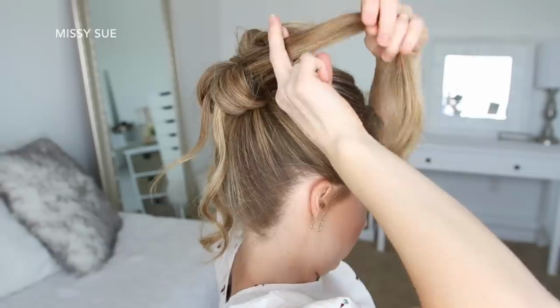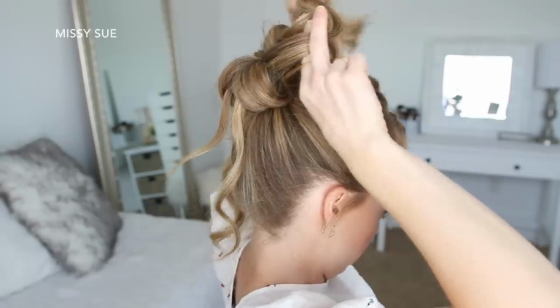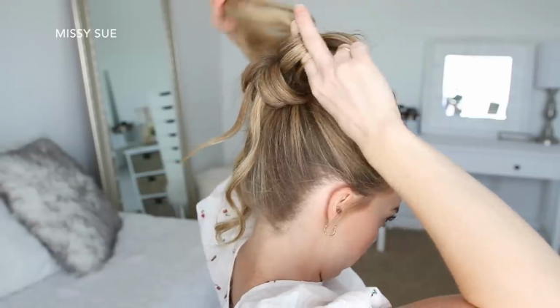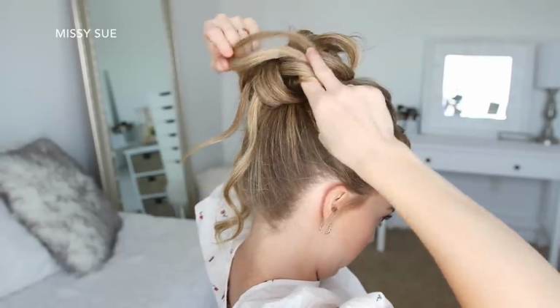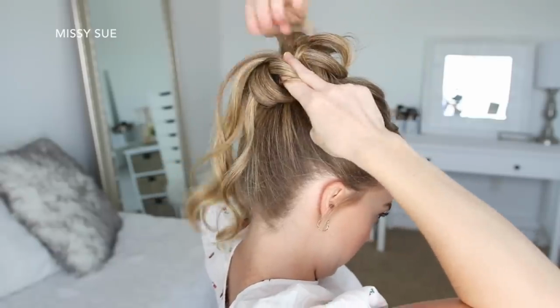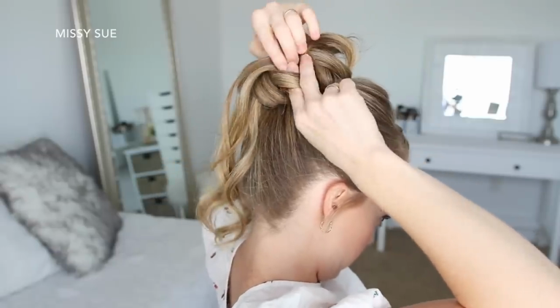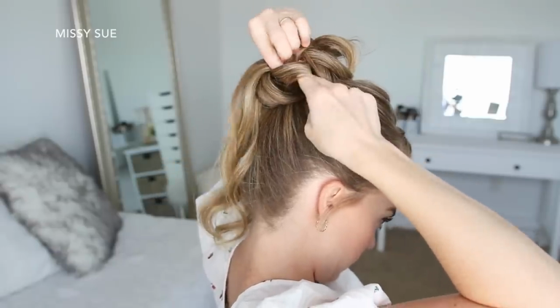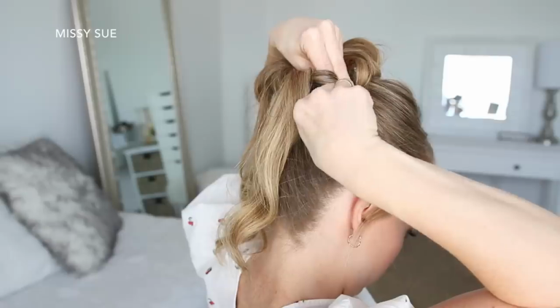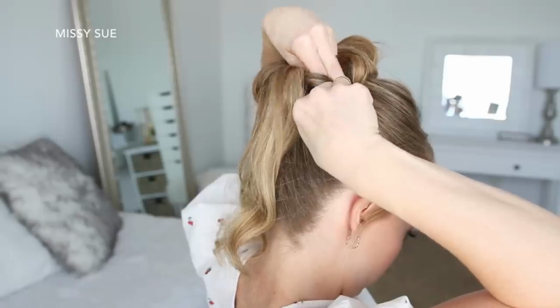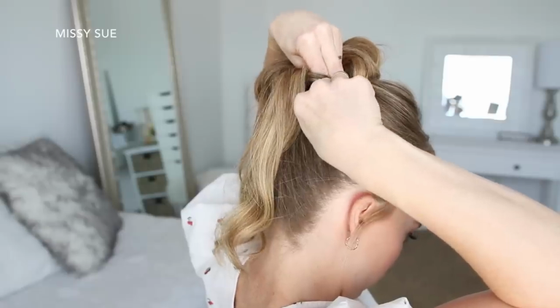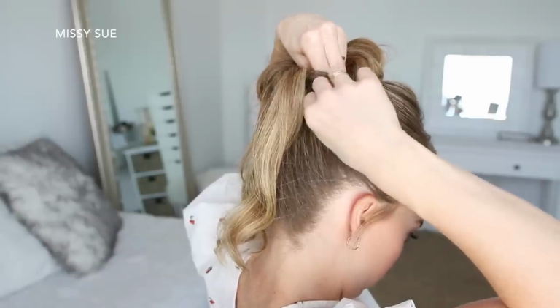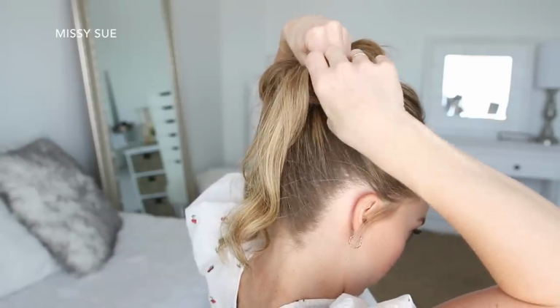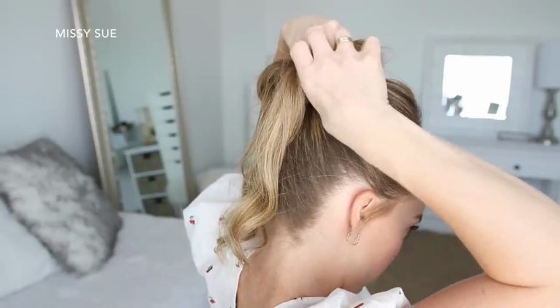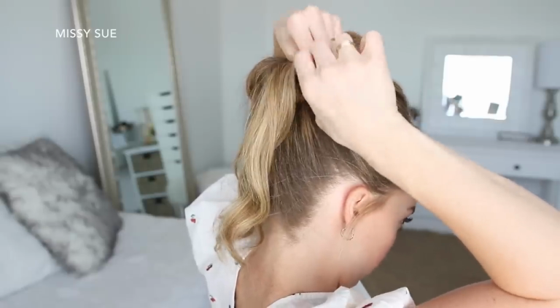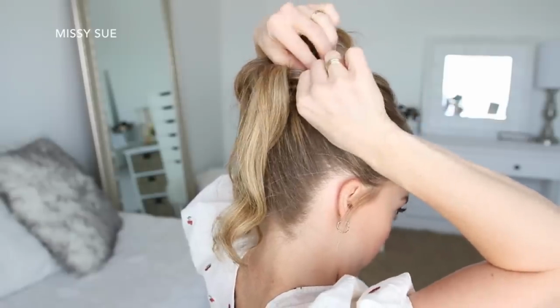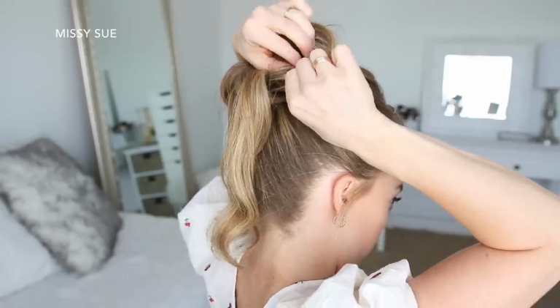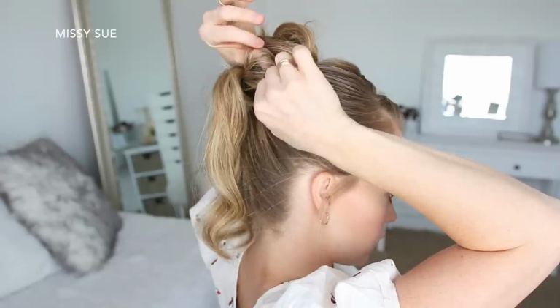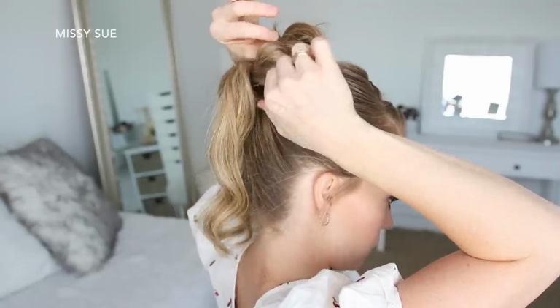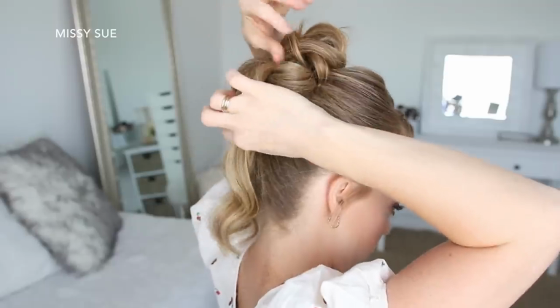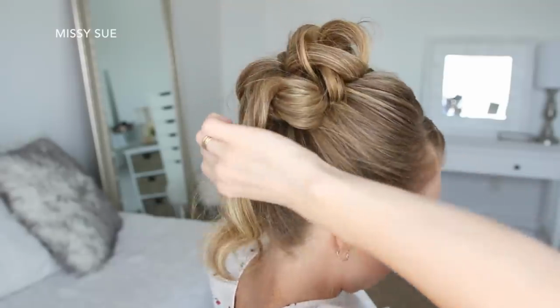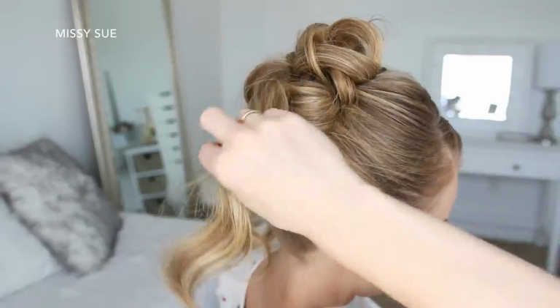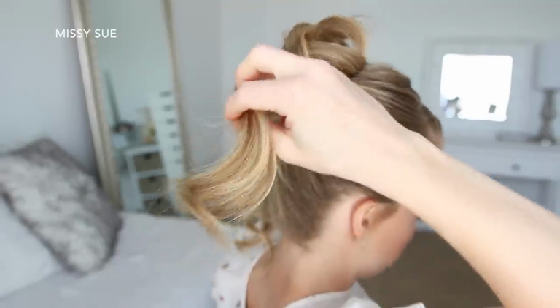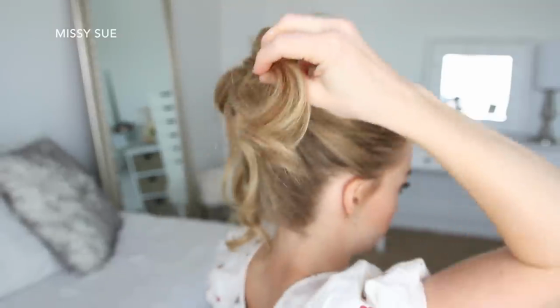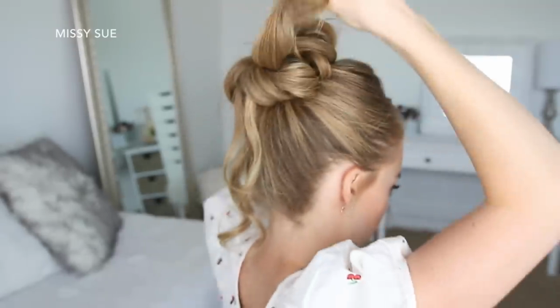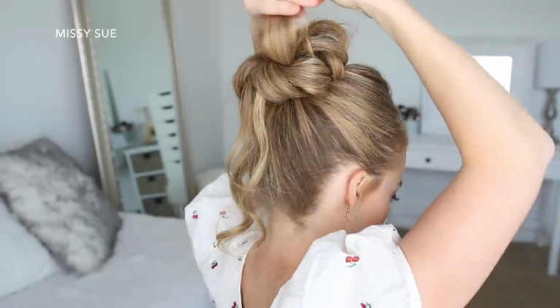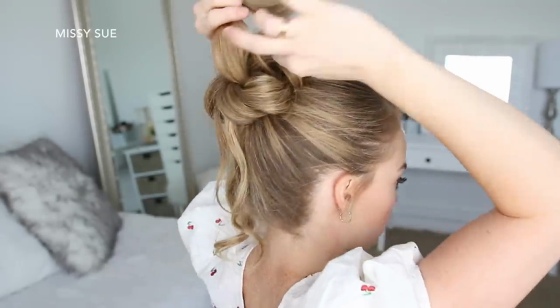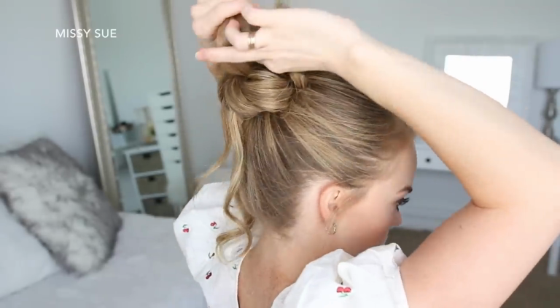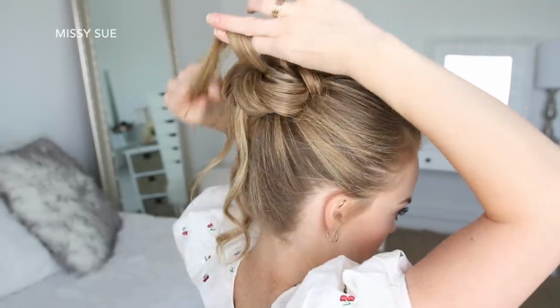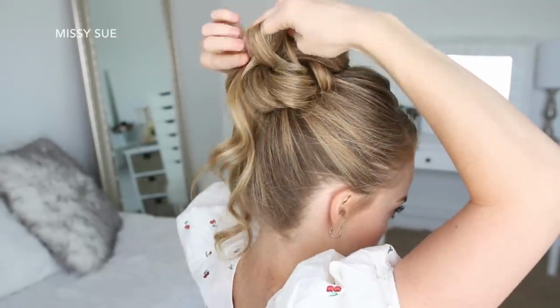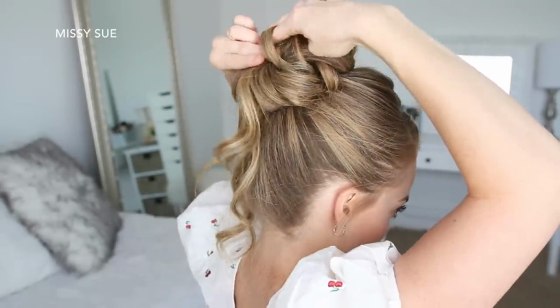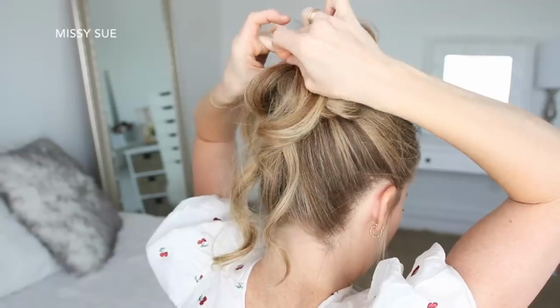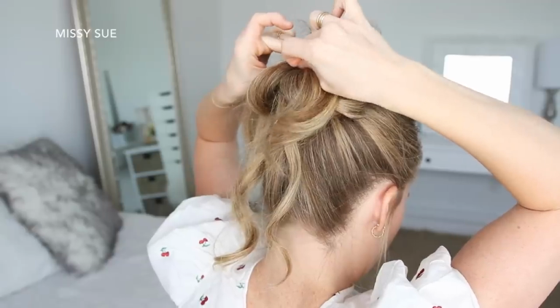Then I'm going to go back and take the ends from each section and pin down the ends wherever there are gaps in the bun. I placed a few on top of the bun just to create some dimension. As you're pinning the sections, make sure you're checking in the mirror so the bun stays symmetrical.